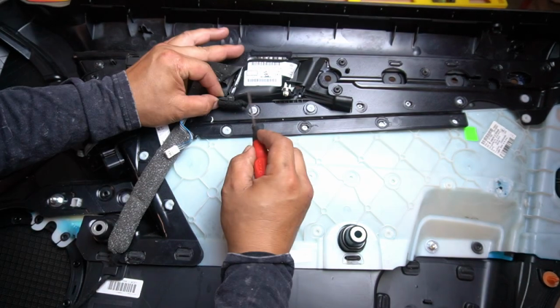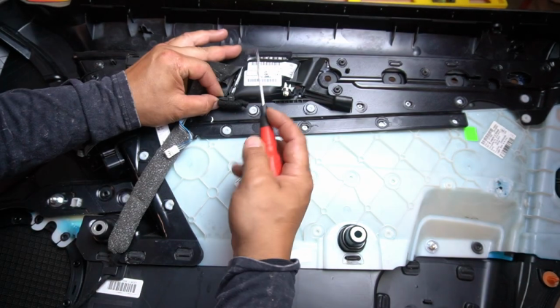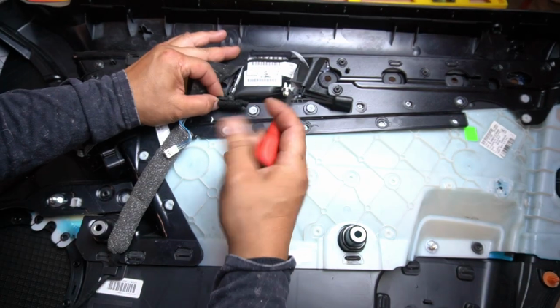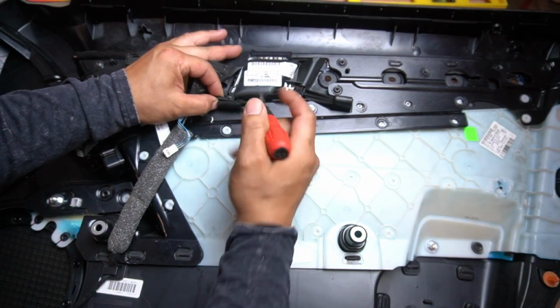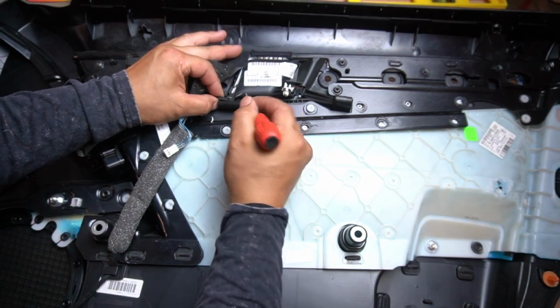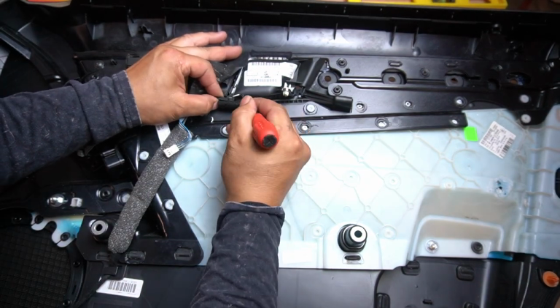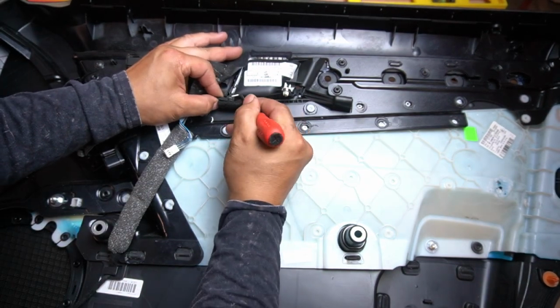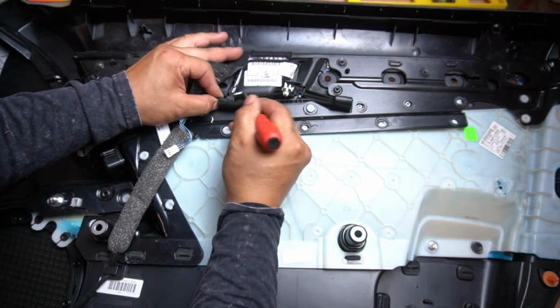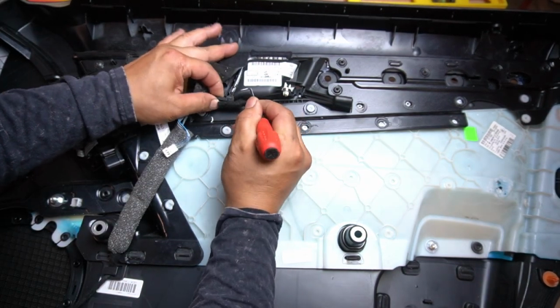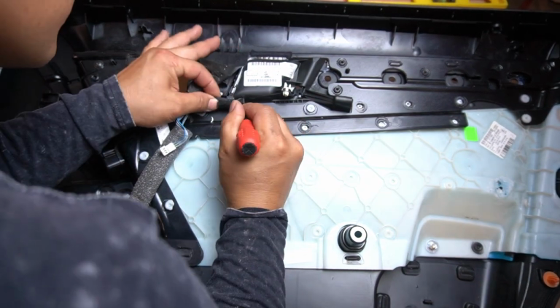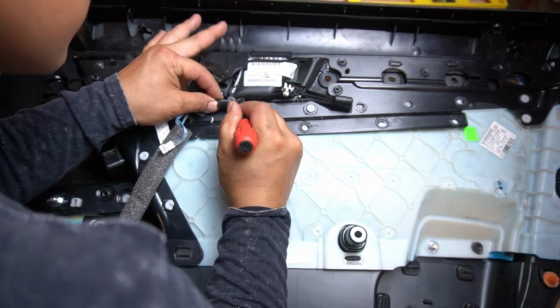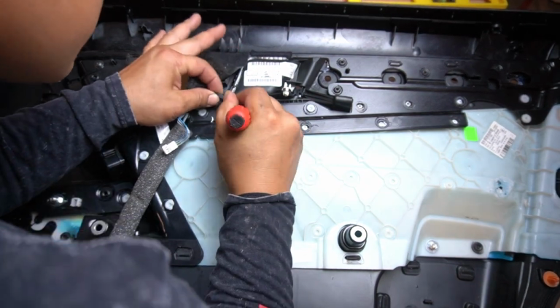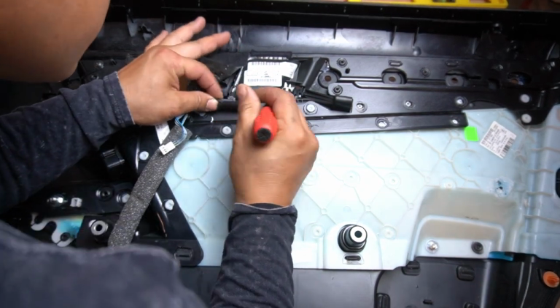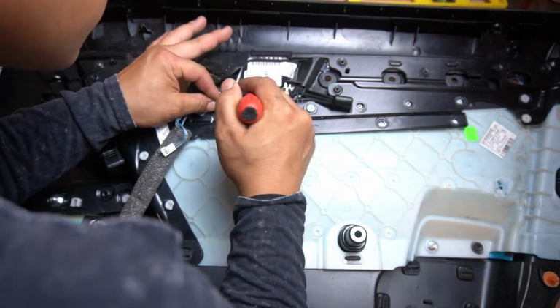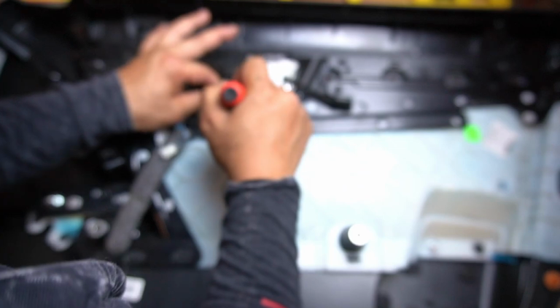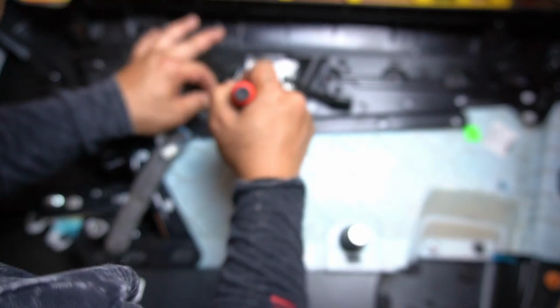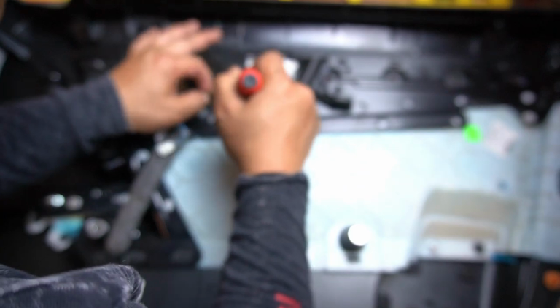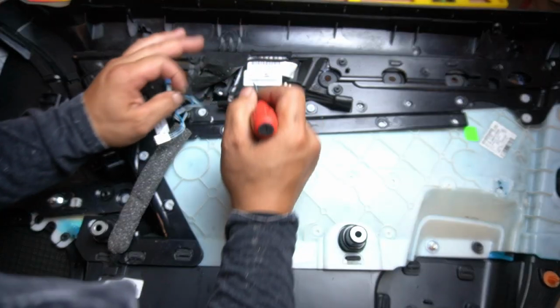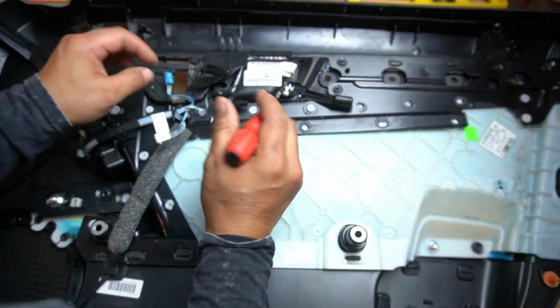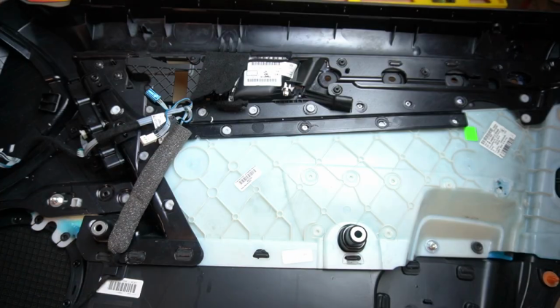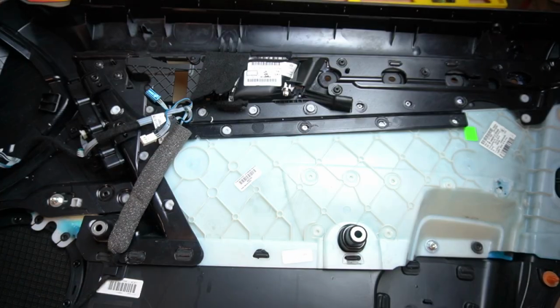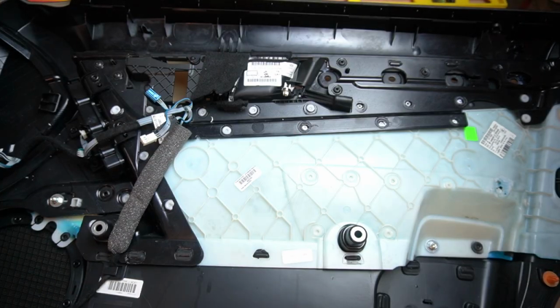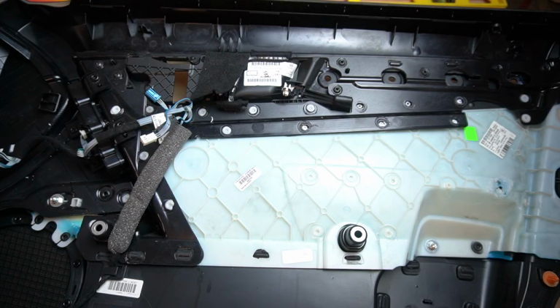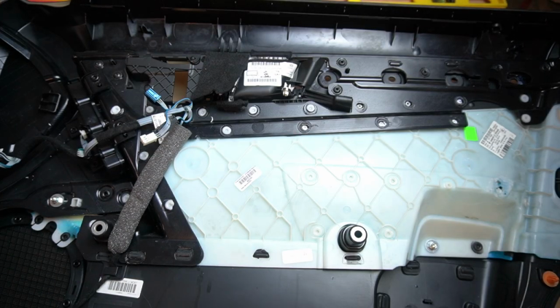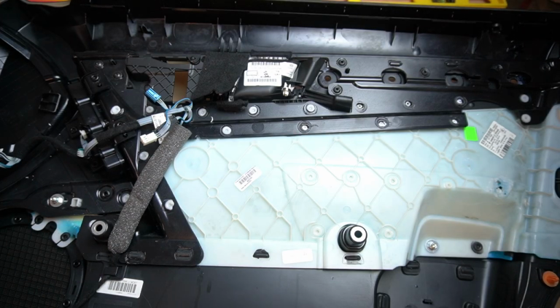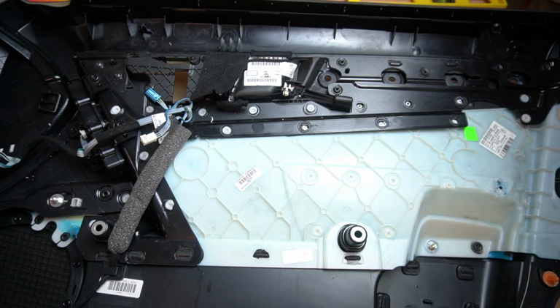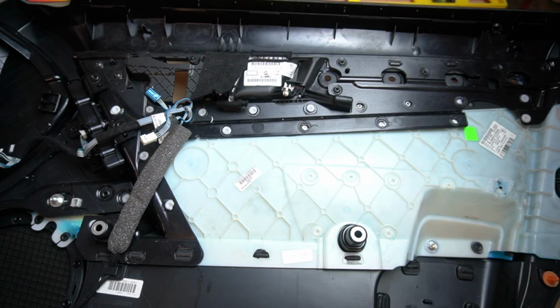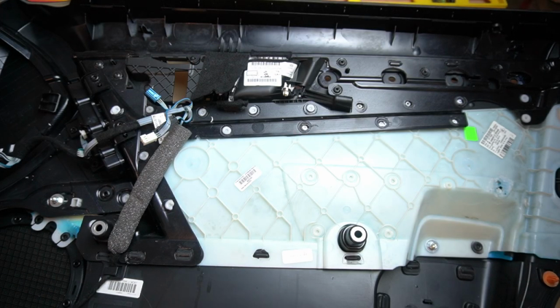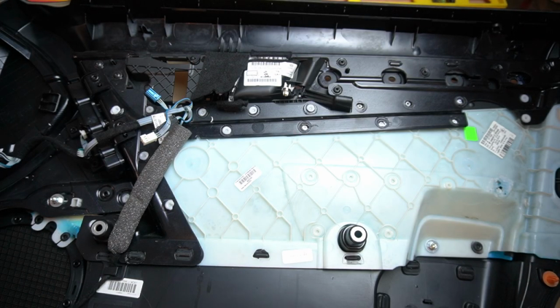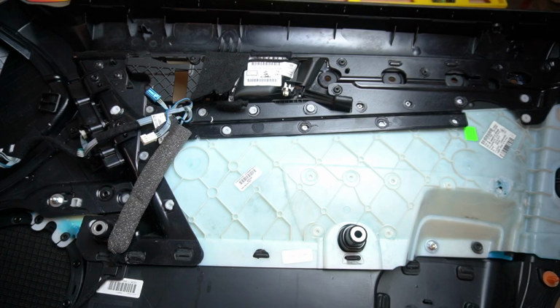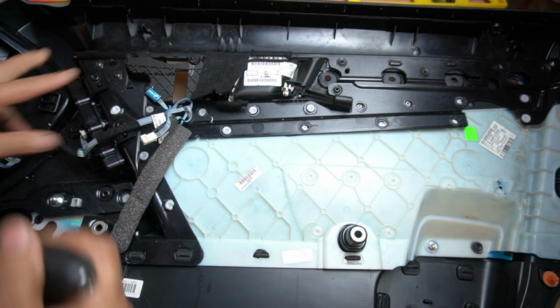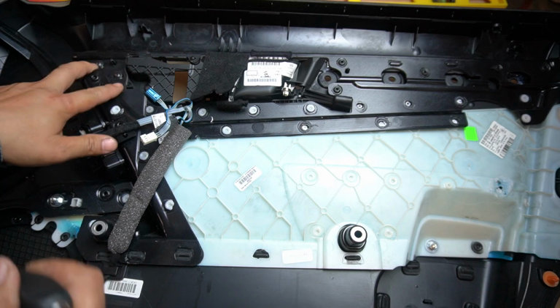Disconnect the LED light here. Now let's remove the two T10 screws.